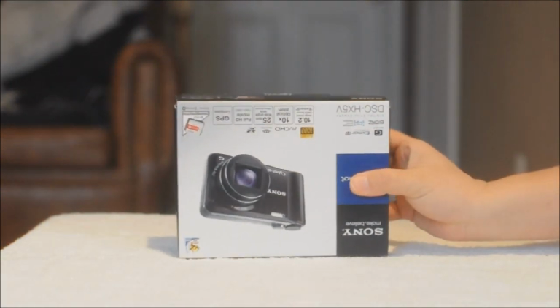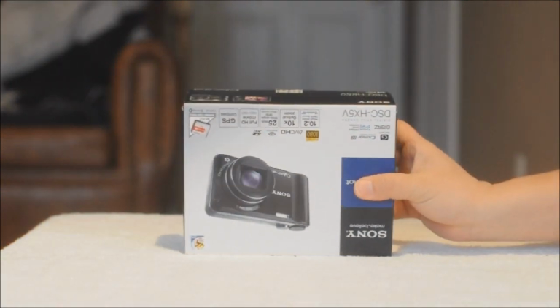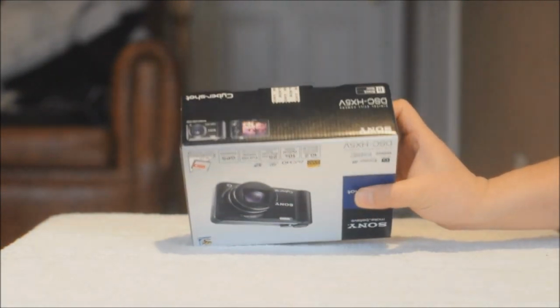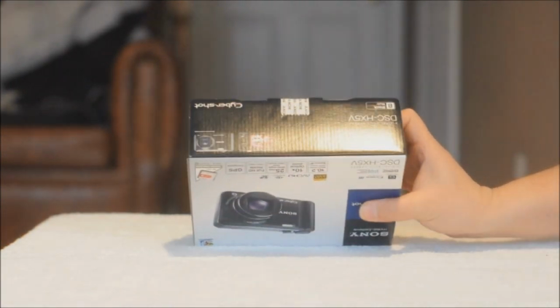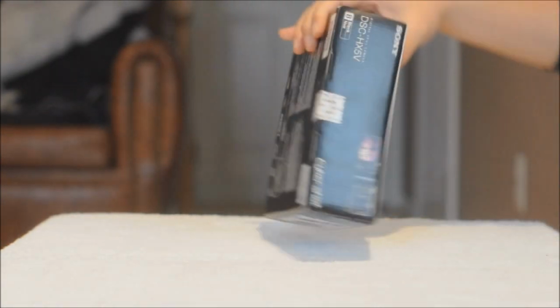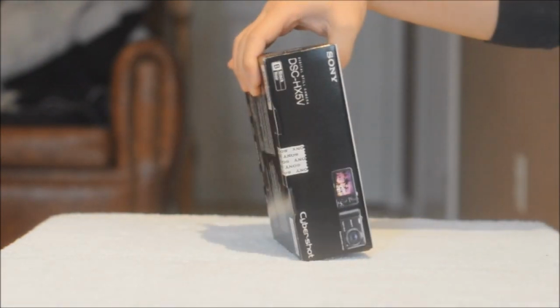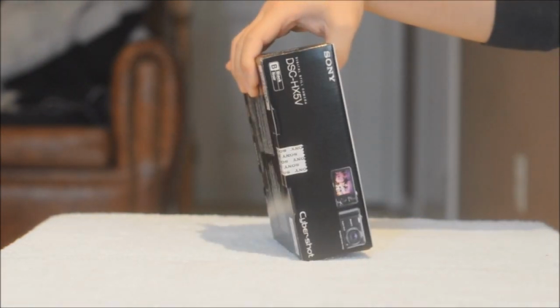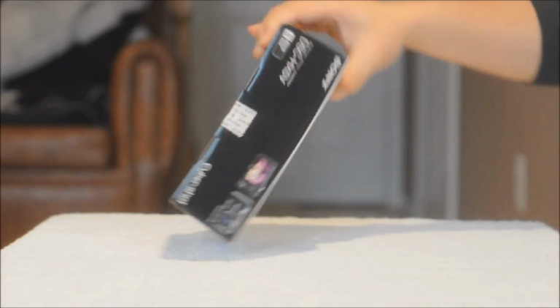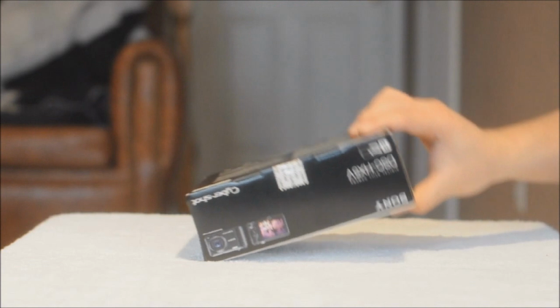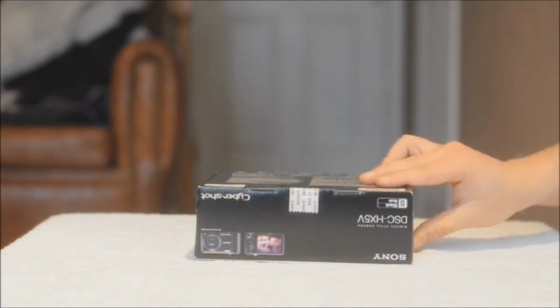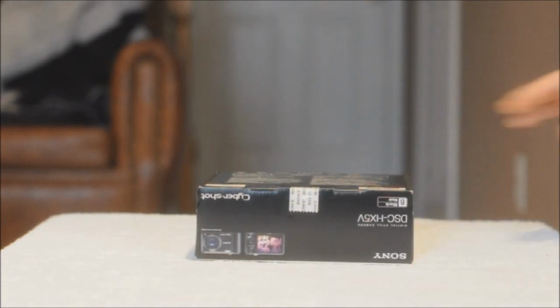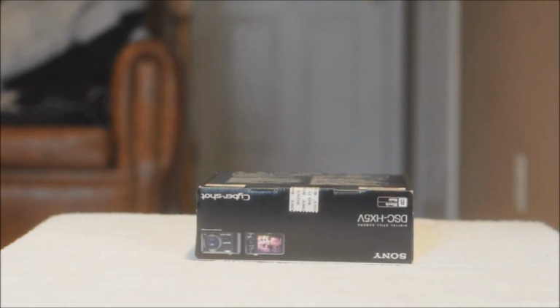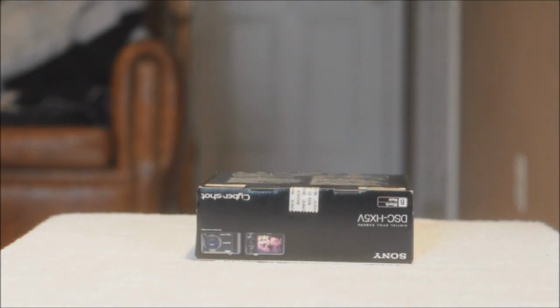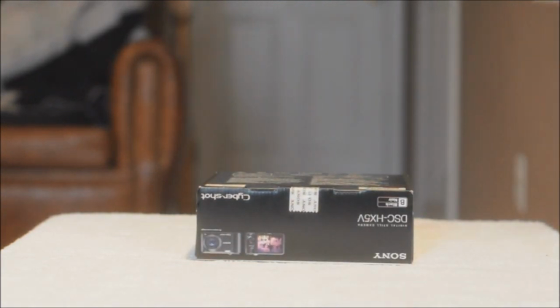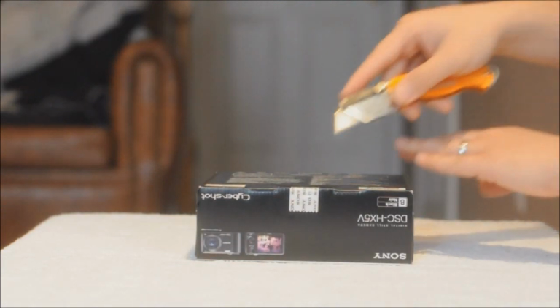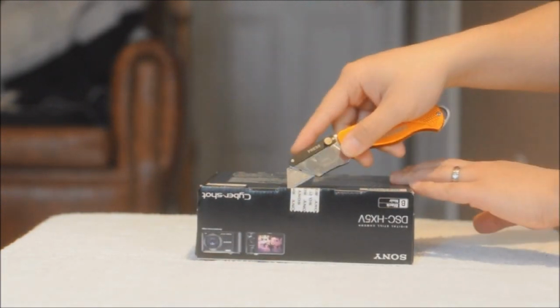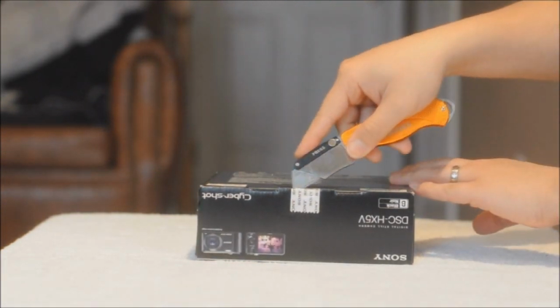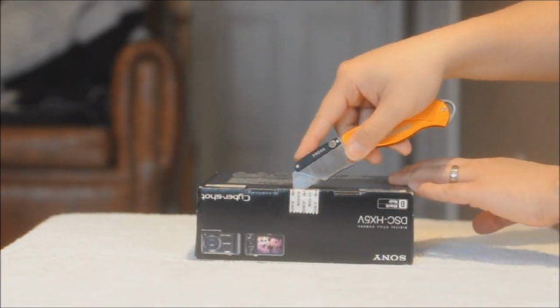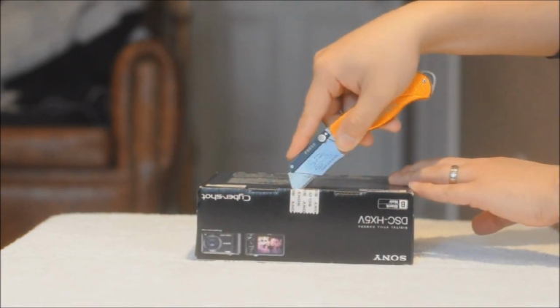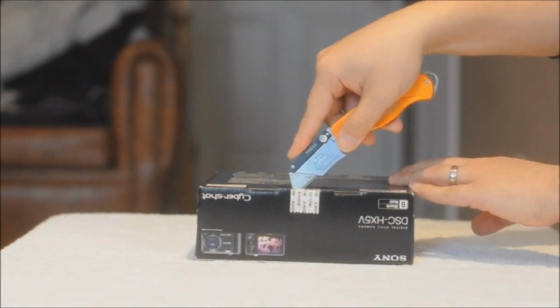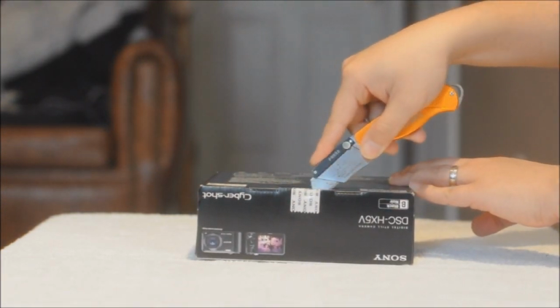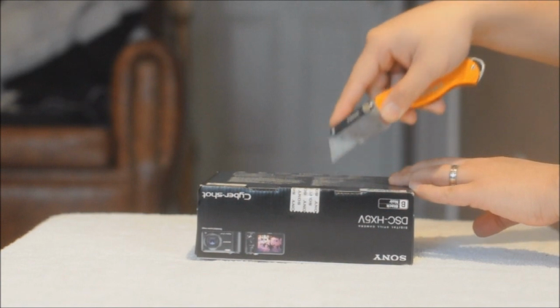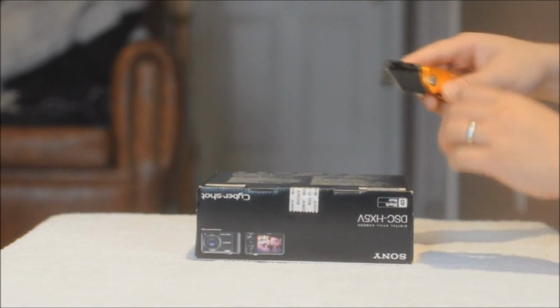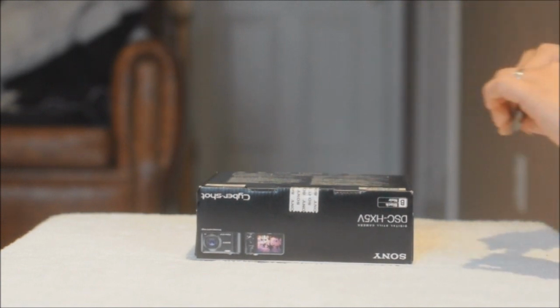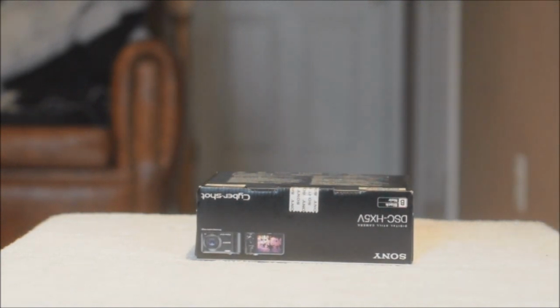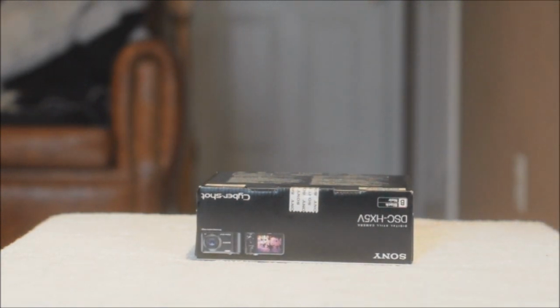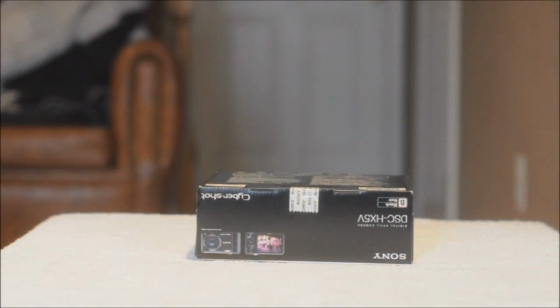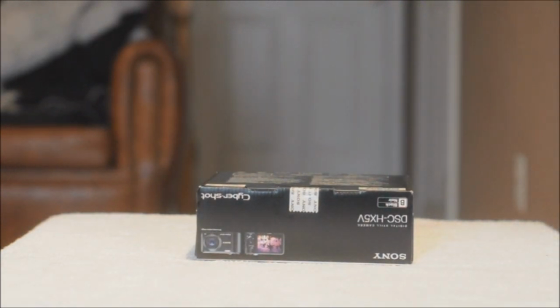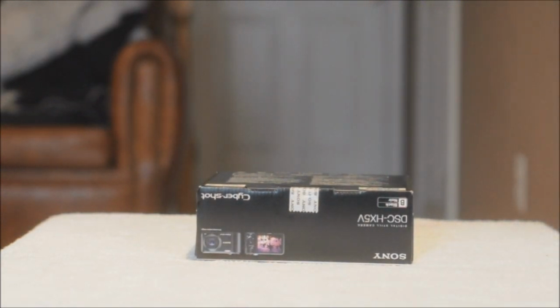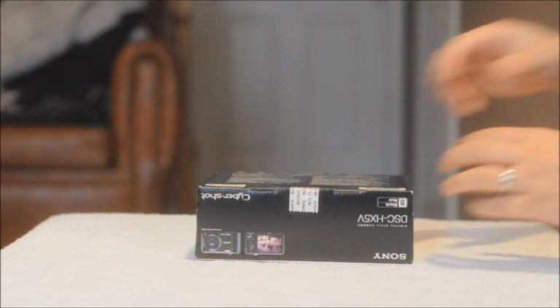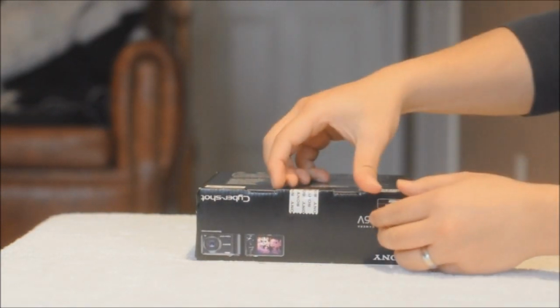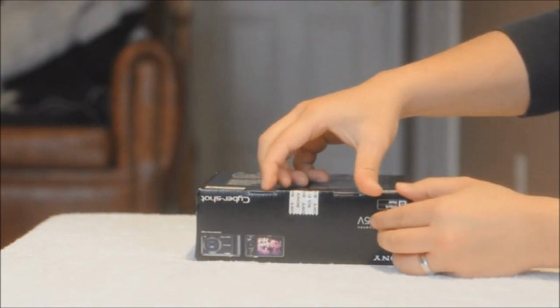Nothing special here. Okay, let's open these bad boys. Like most Sony electronics, they have this sticker that you have to break open first.